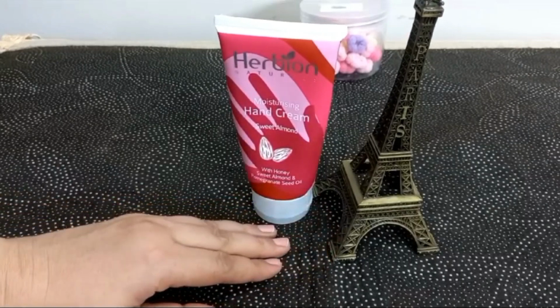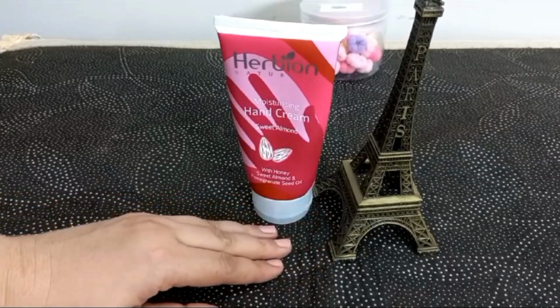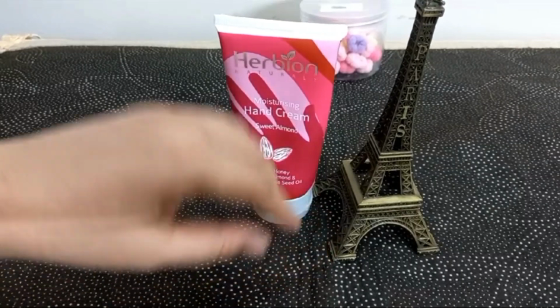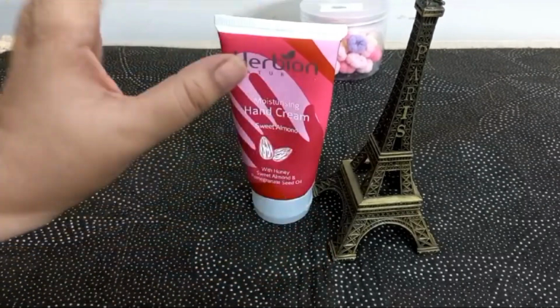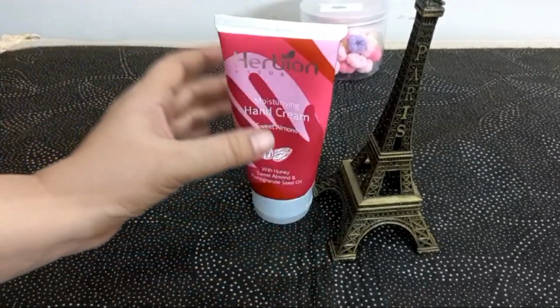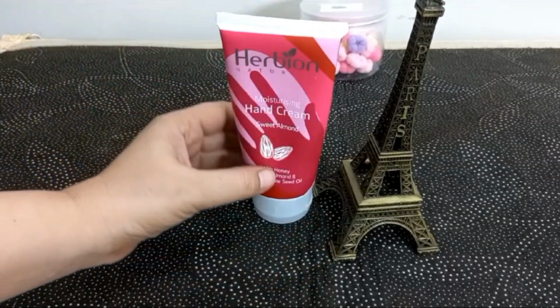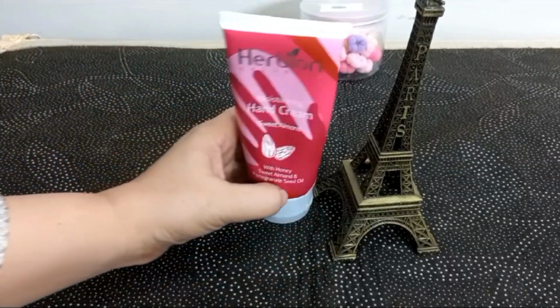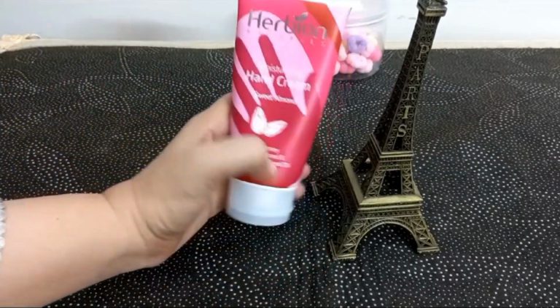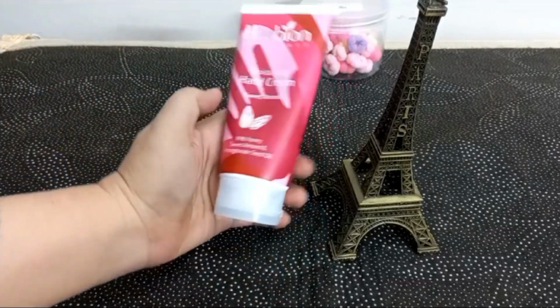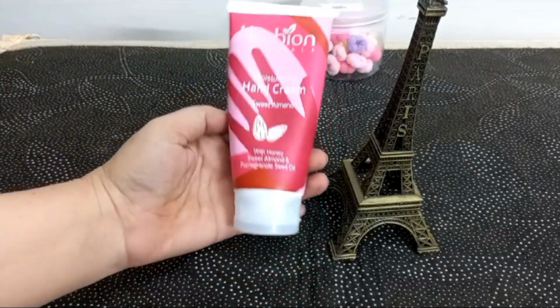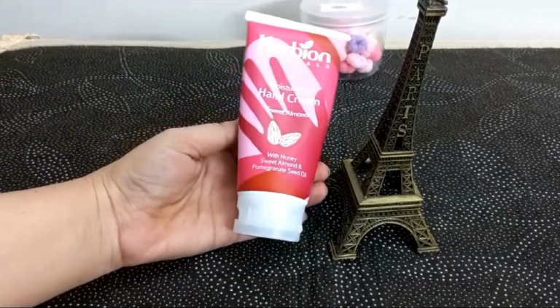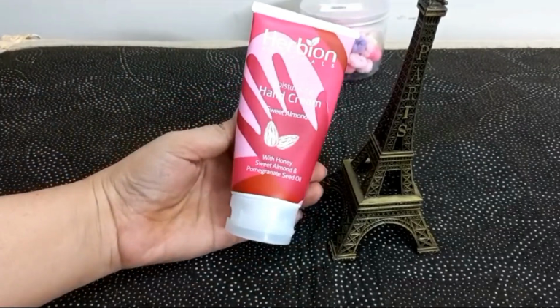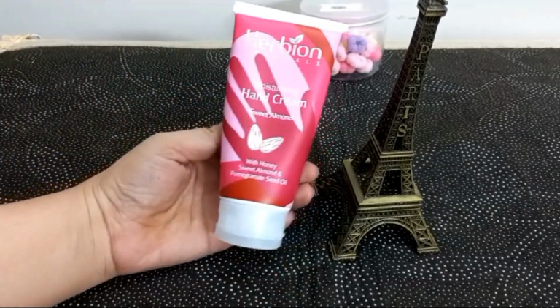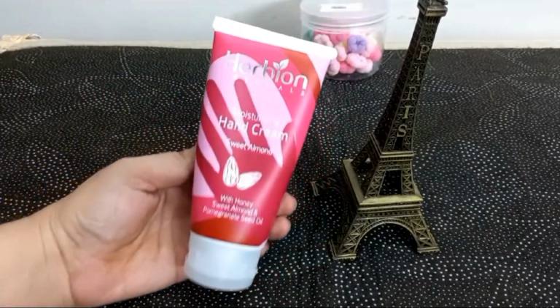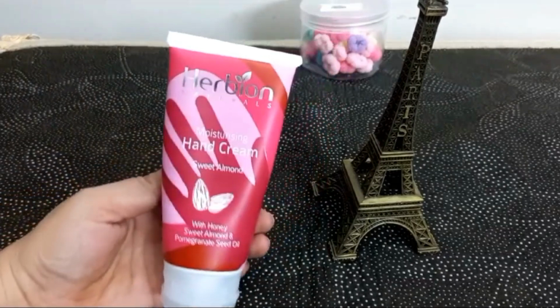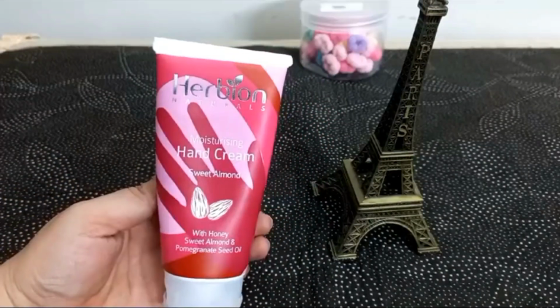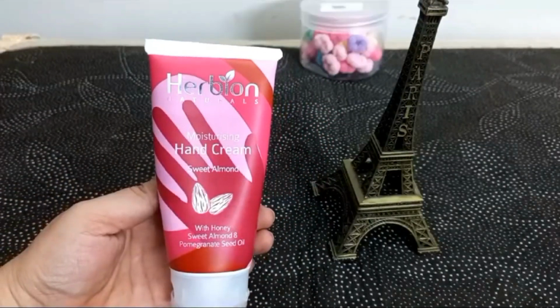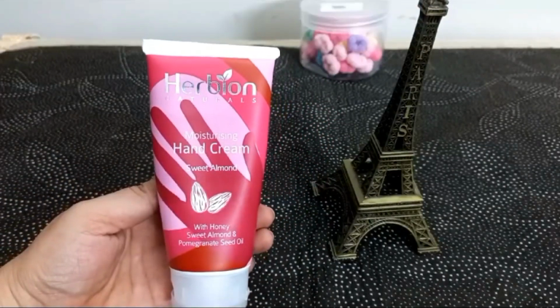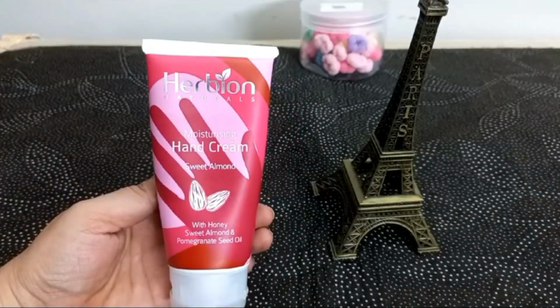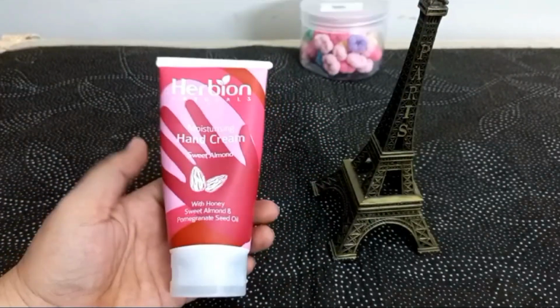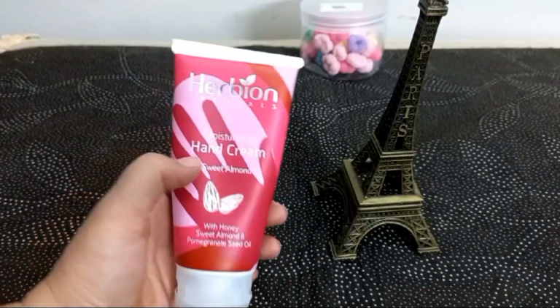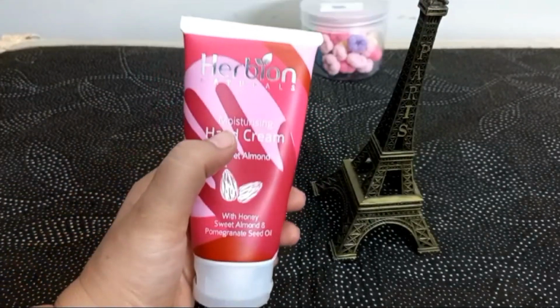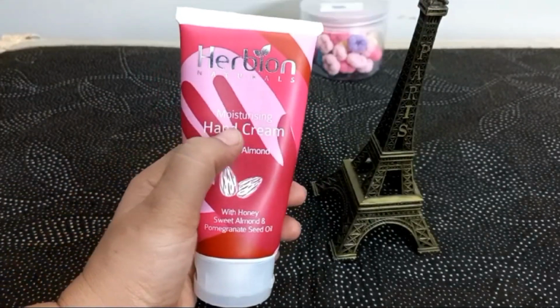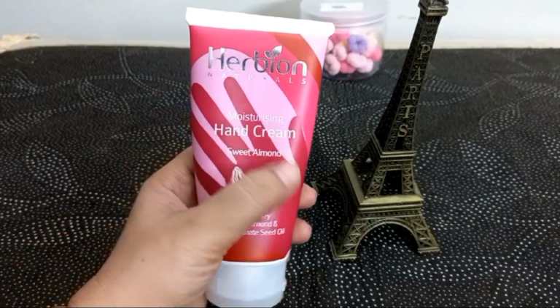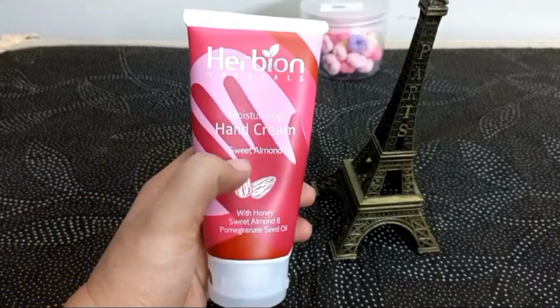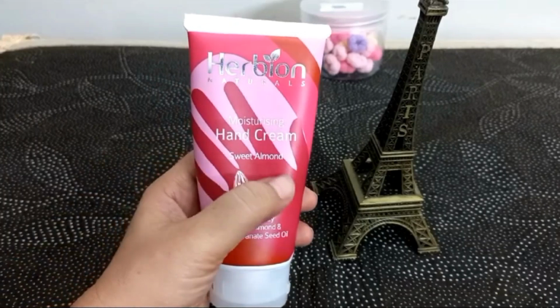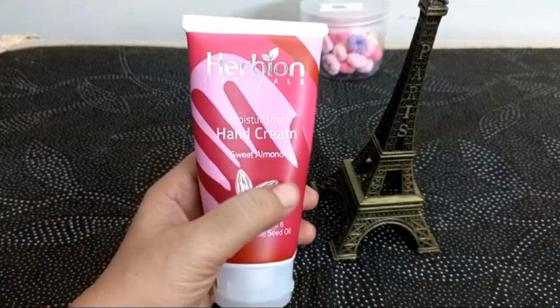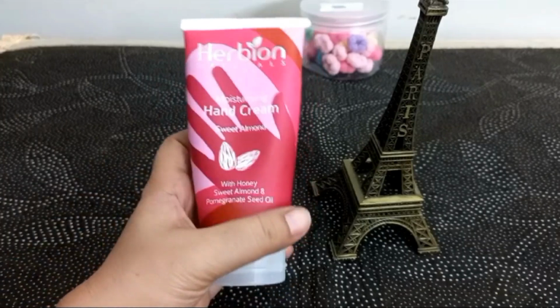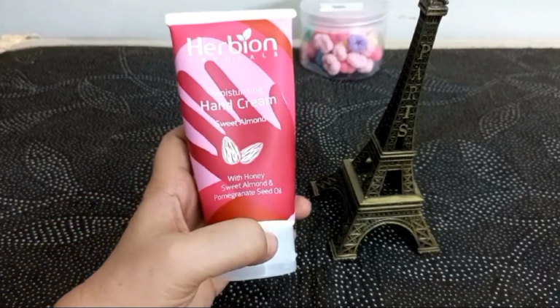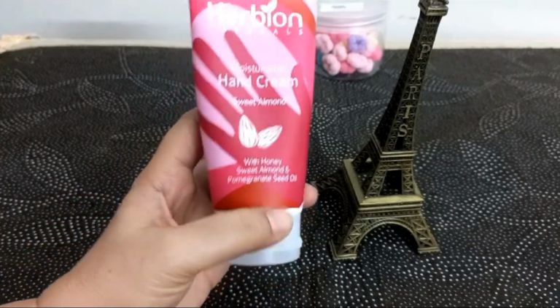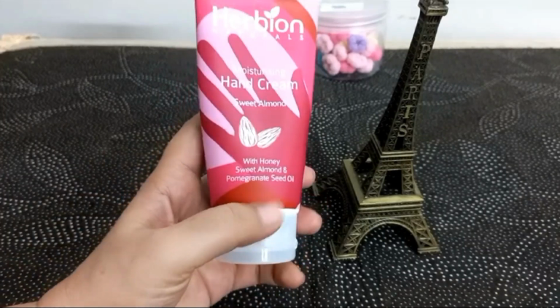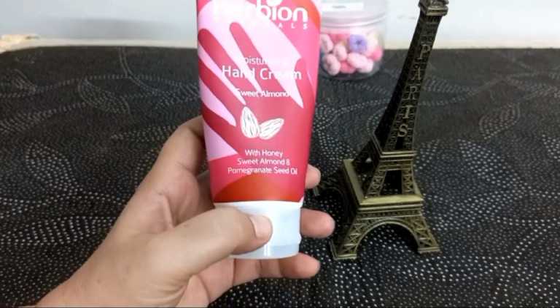There are many hand creams that I have used. I bought it from Eker Beyond. I gave it reviews on YouTube and it was good. I bought it online.